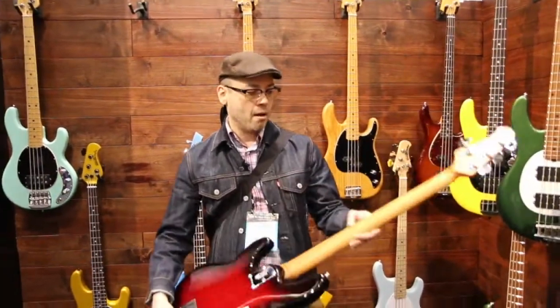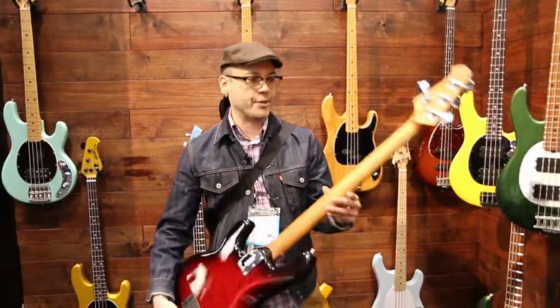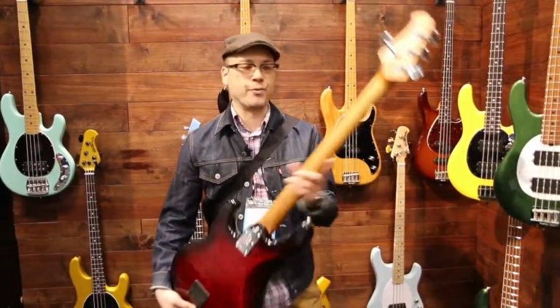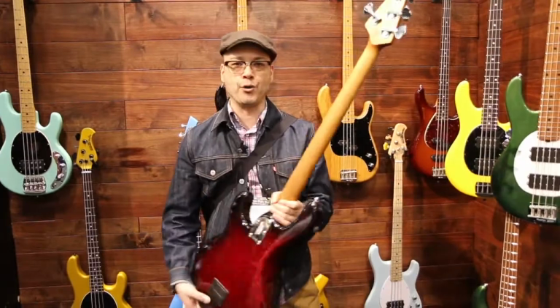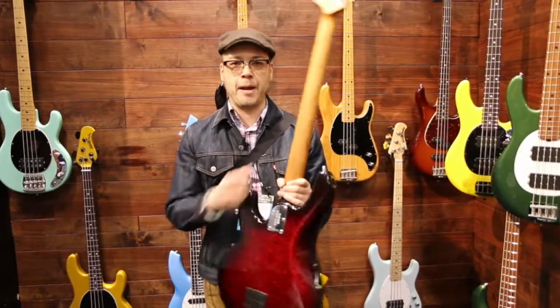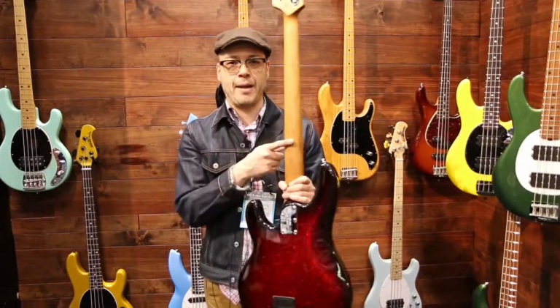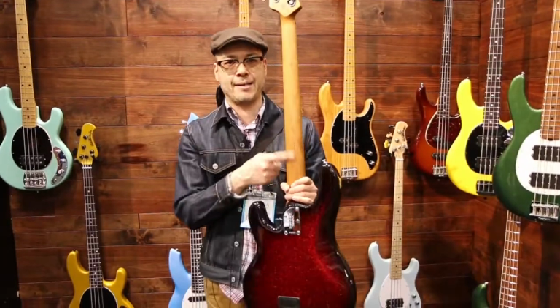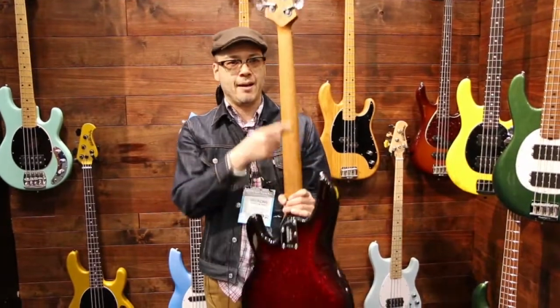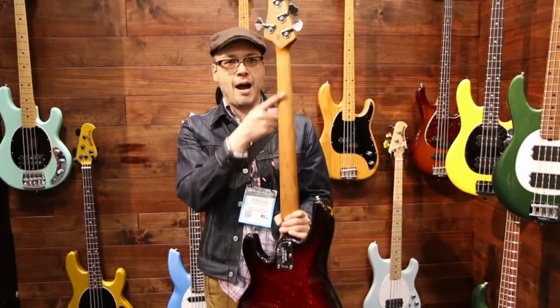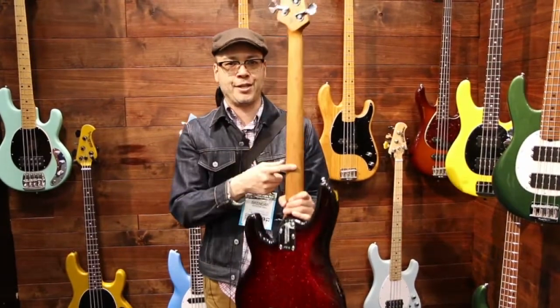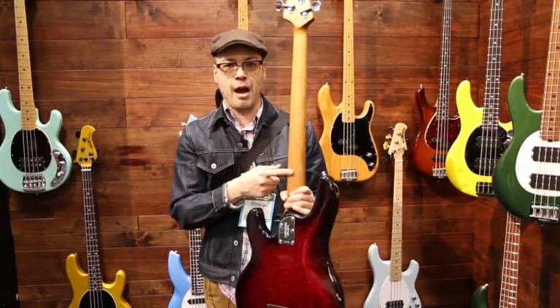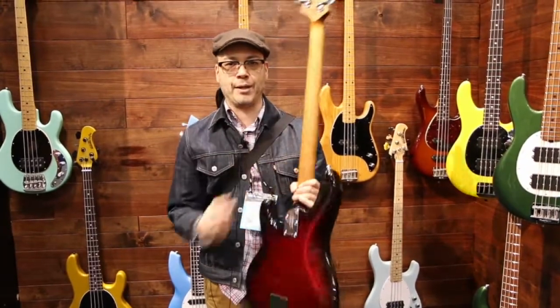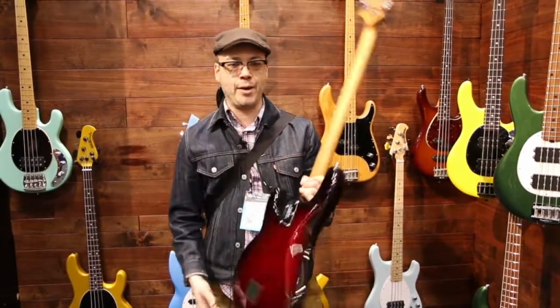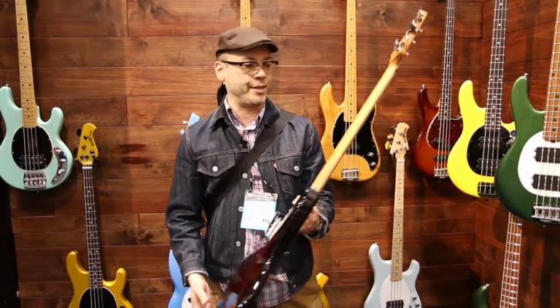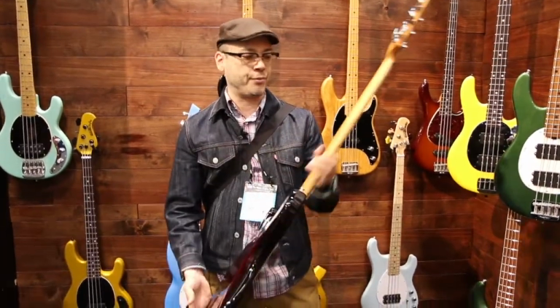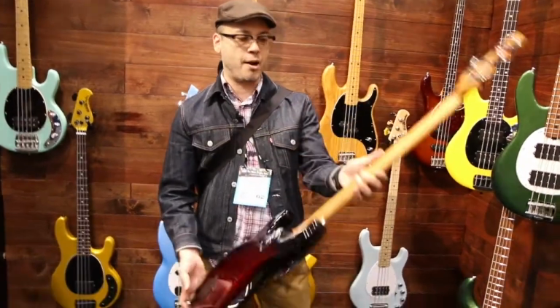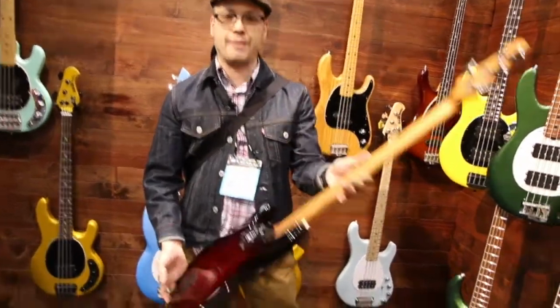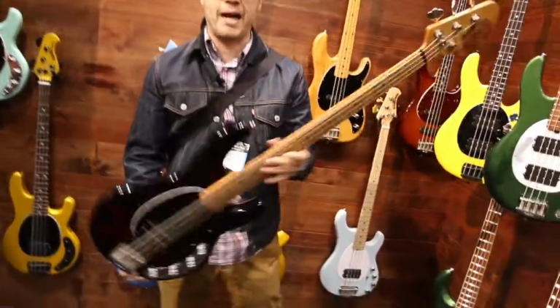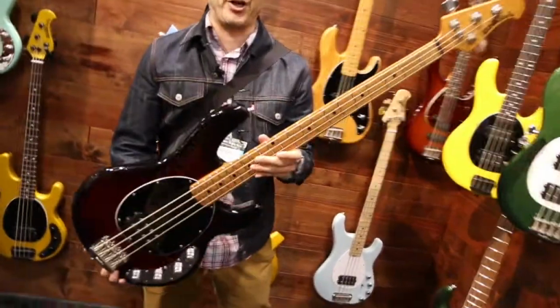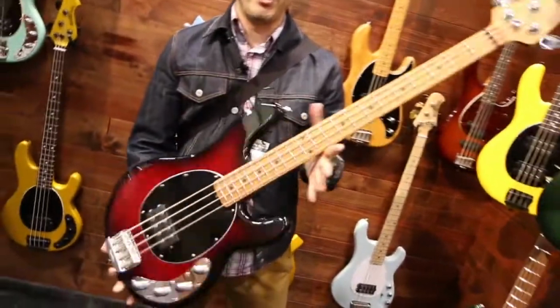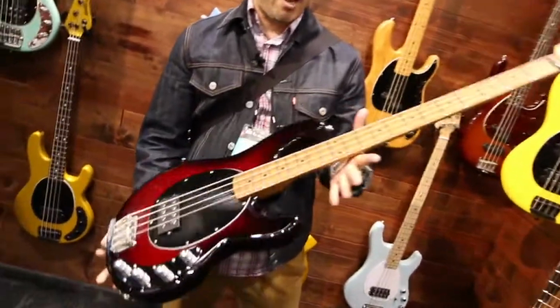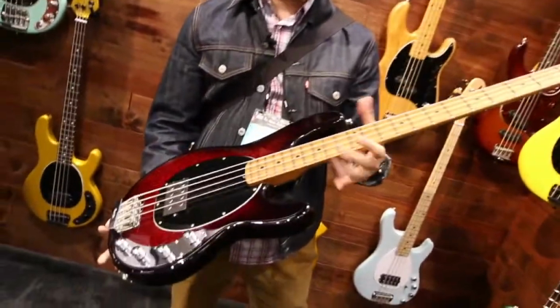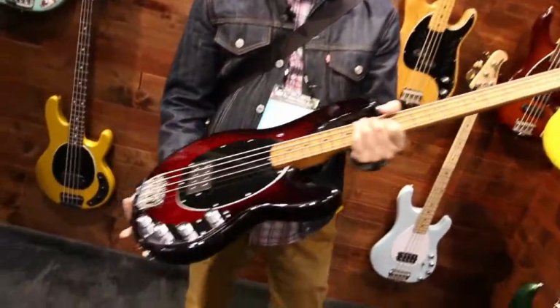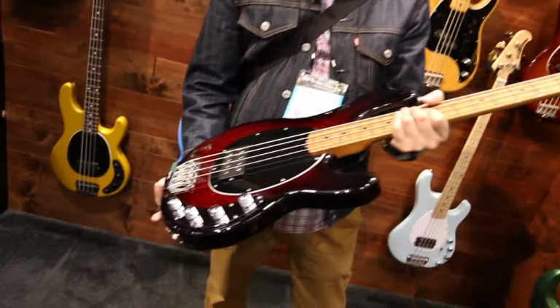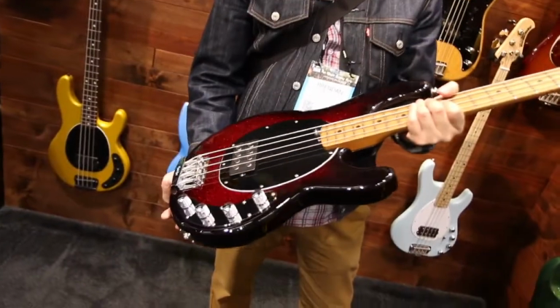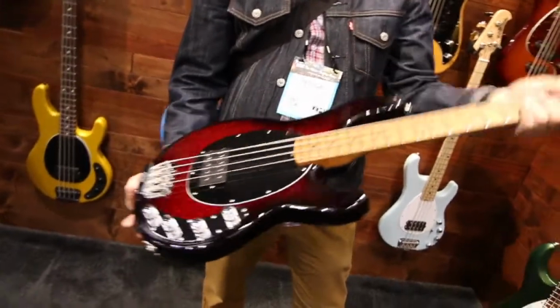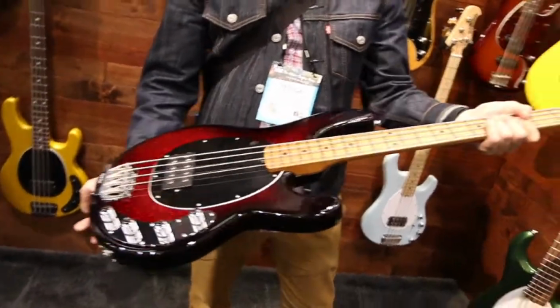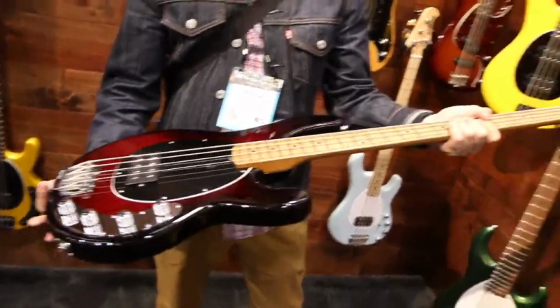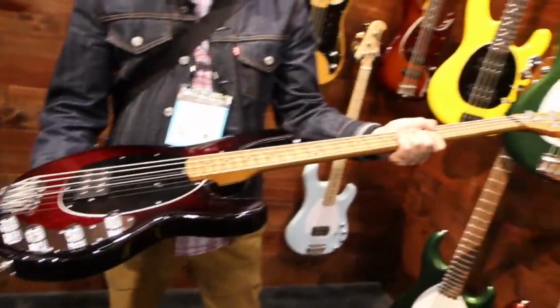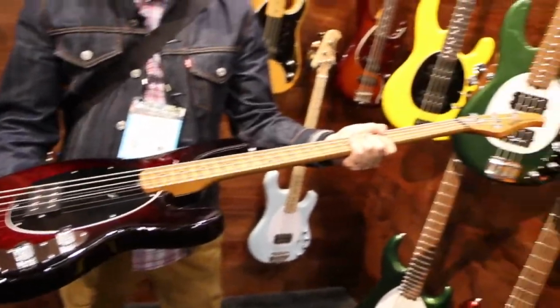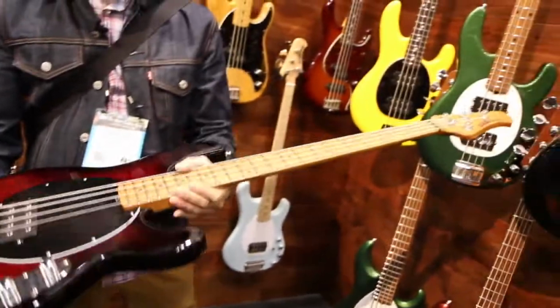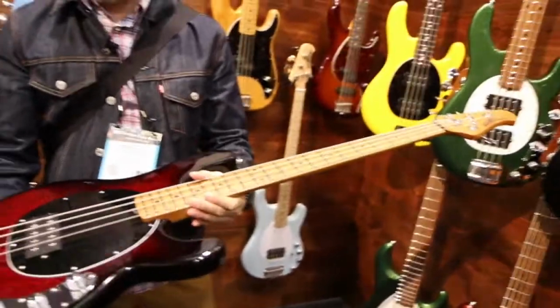Also going with roasted maple necks. This is a real trend we're seeing from a lot of manufacturers, and Music Man is going with it as well.